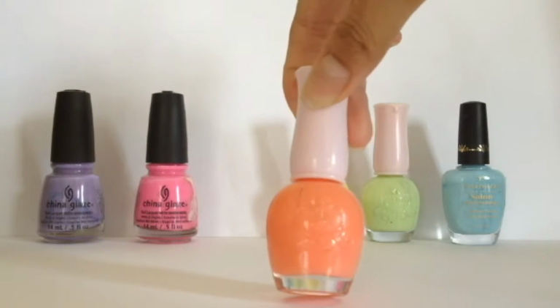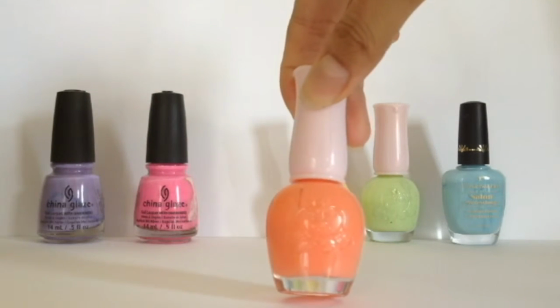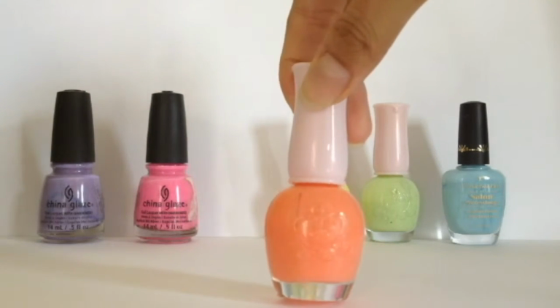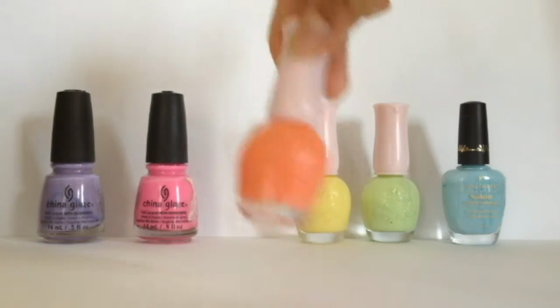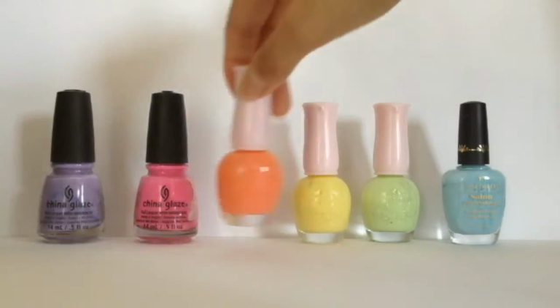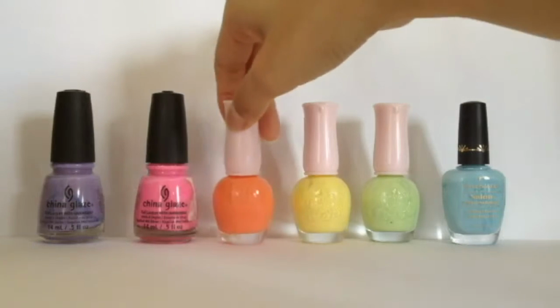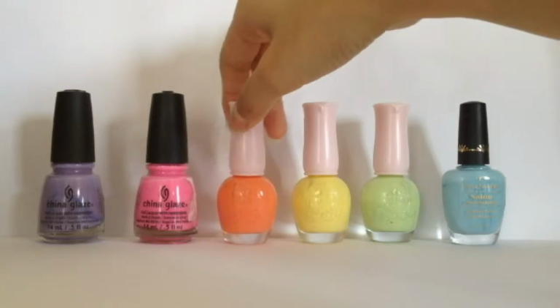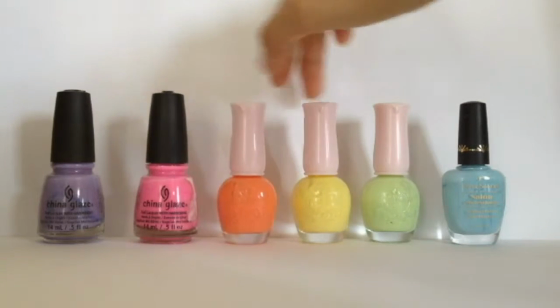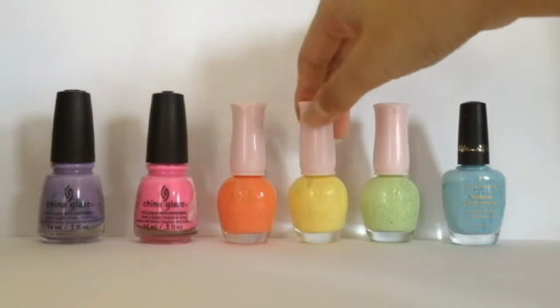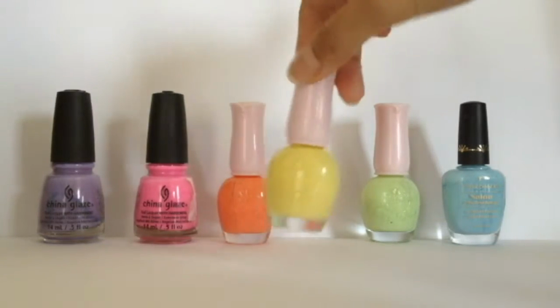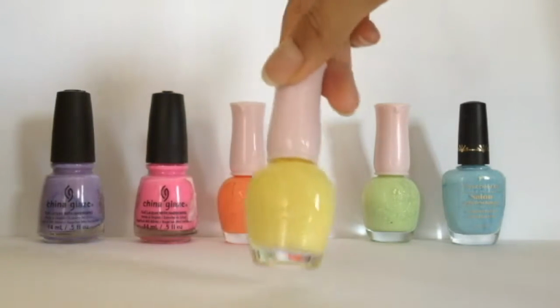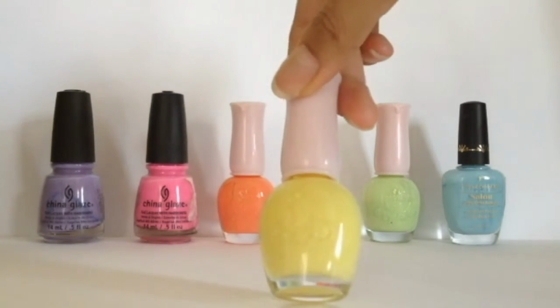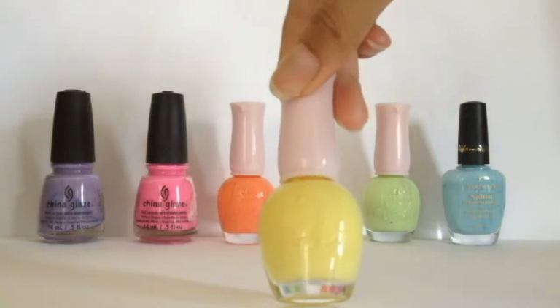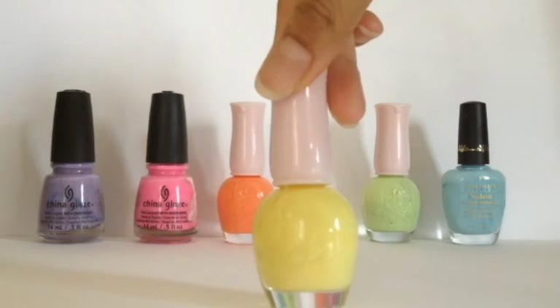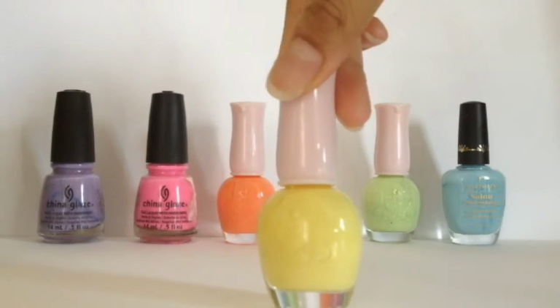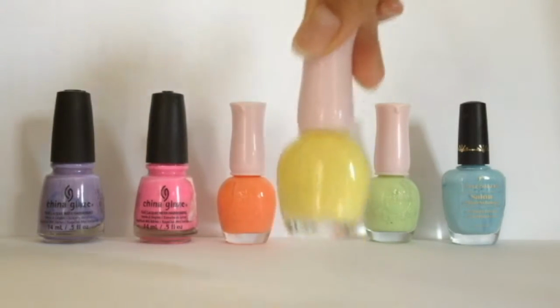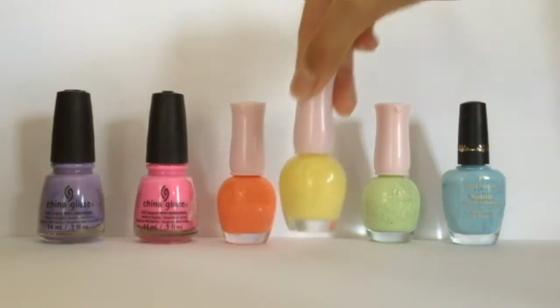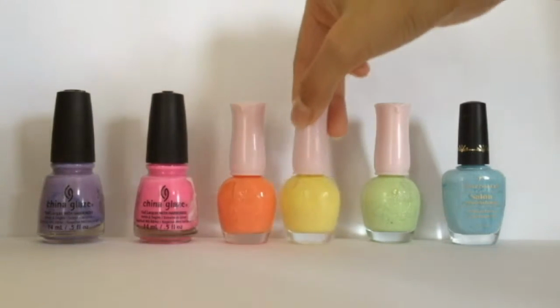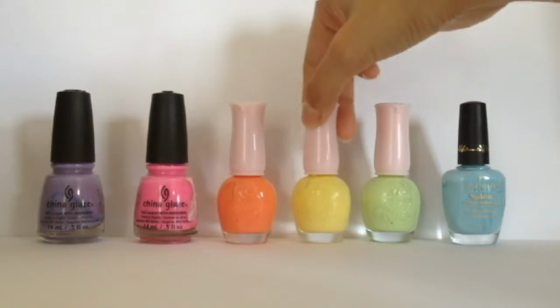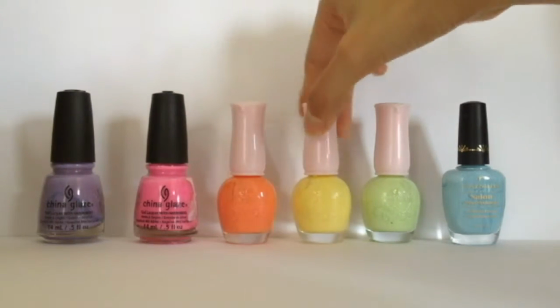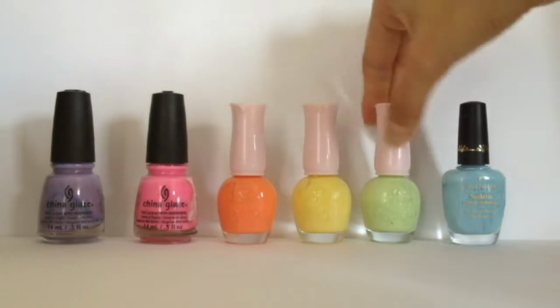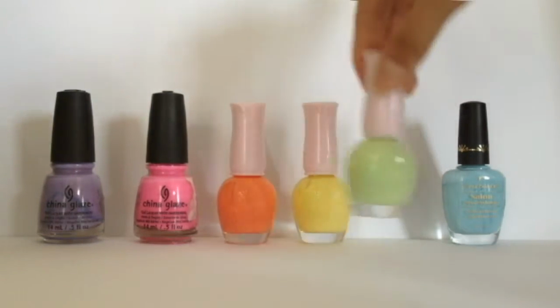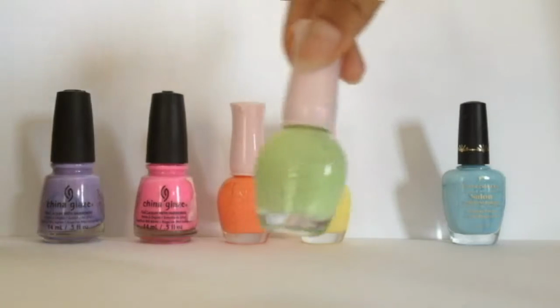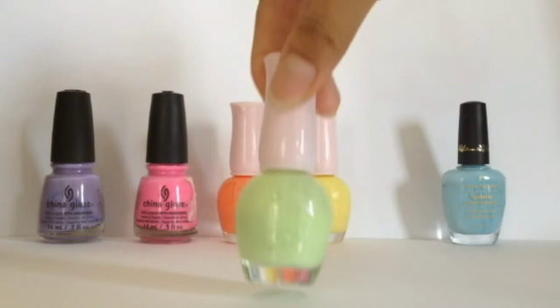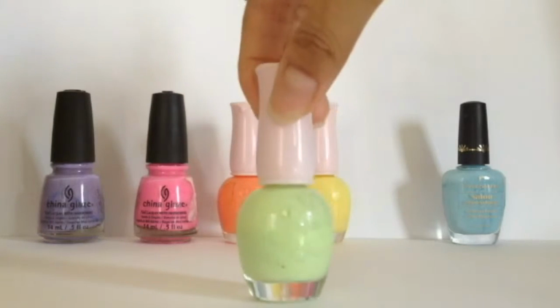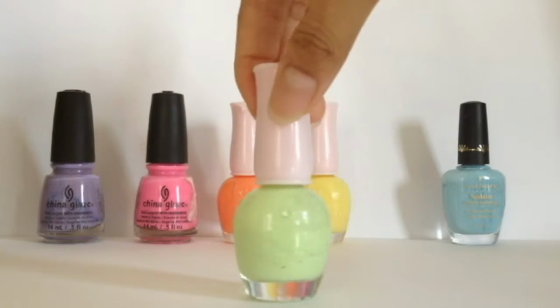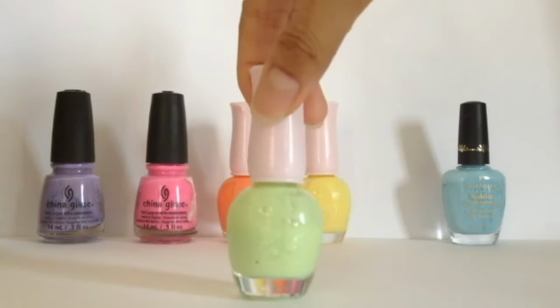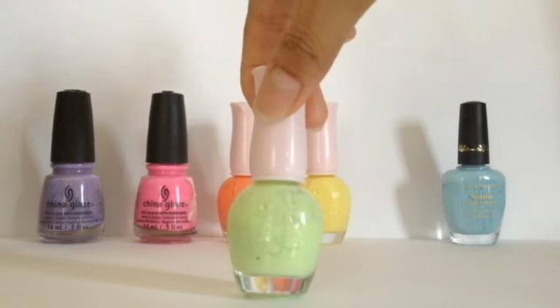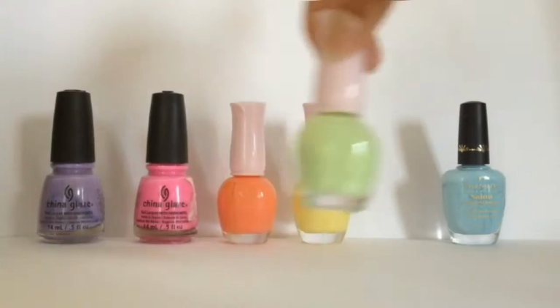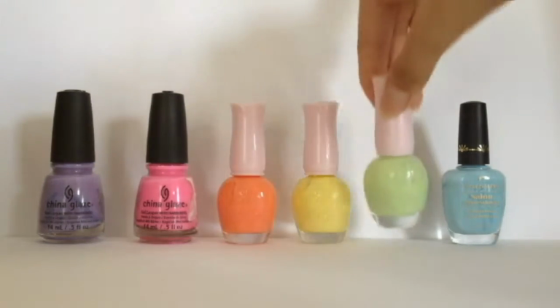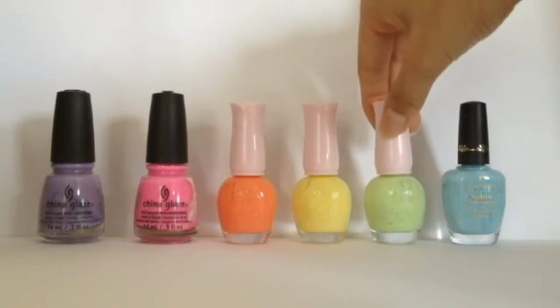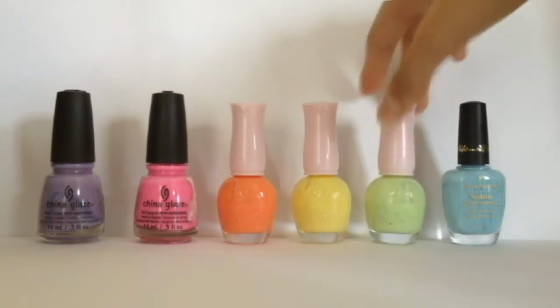I've selected to use a light purple, pink, orange, yellow, pale green, and lastly a sky blue colour.